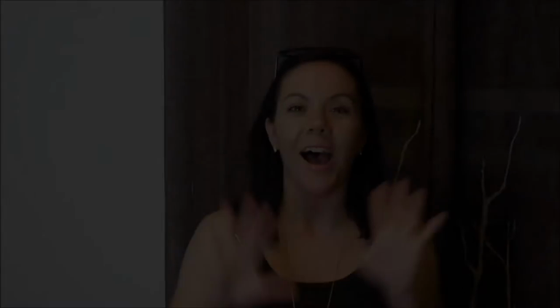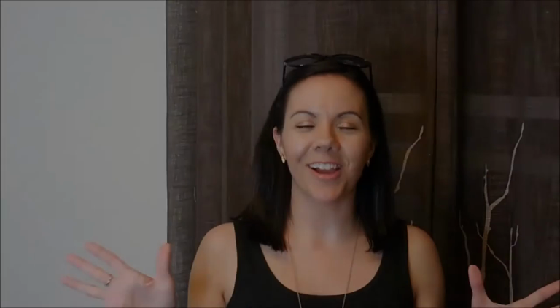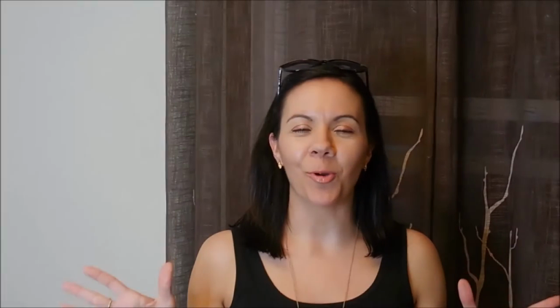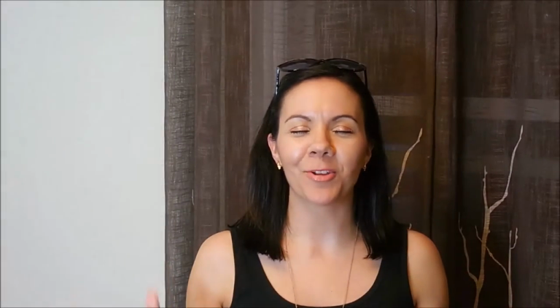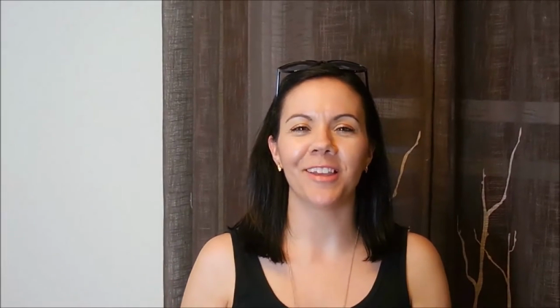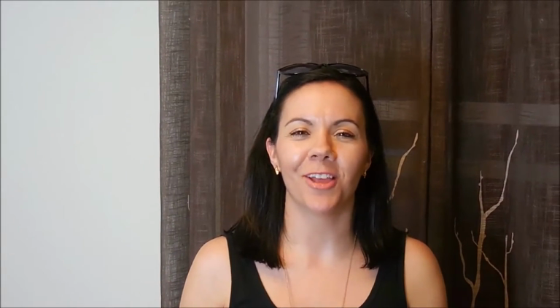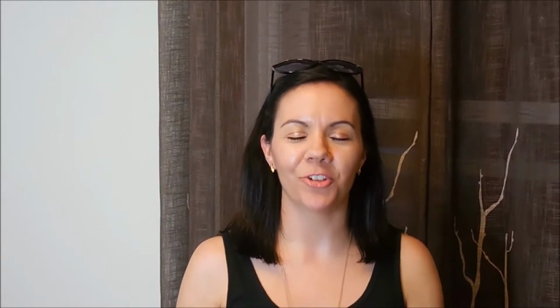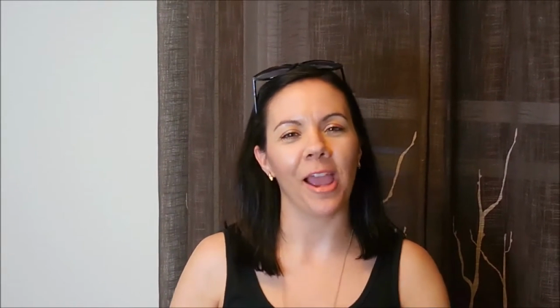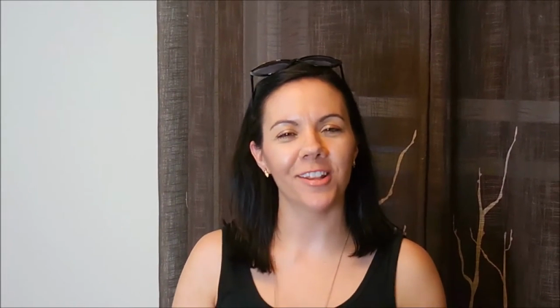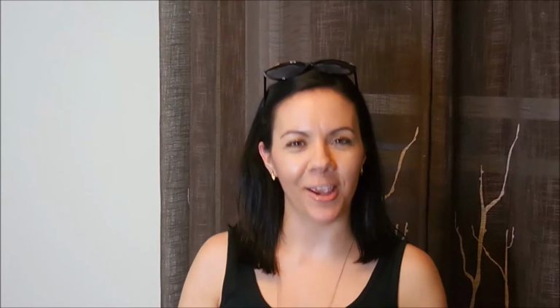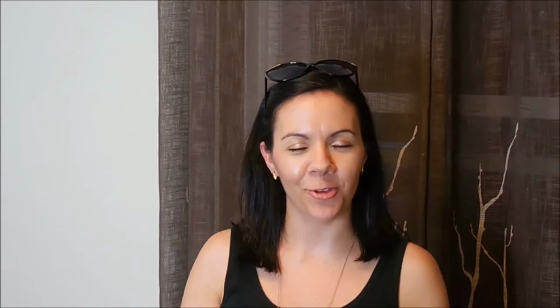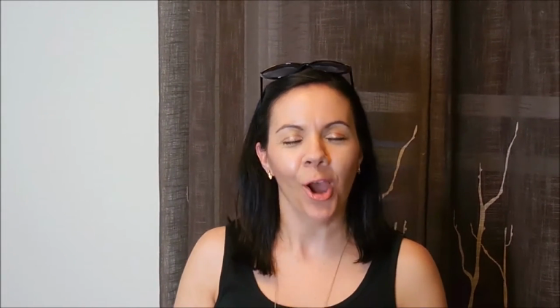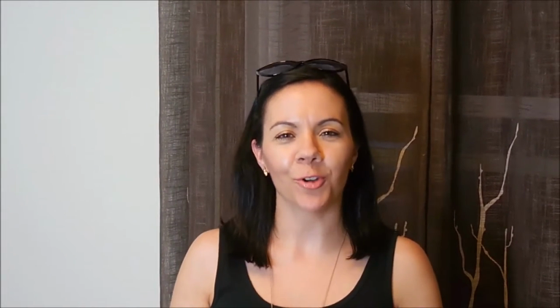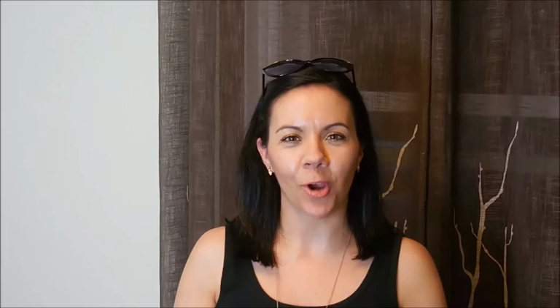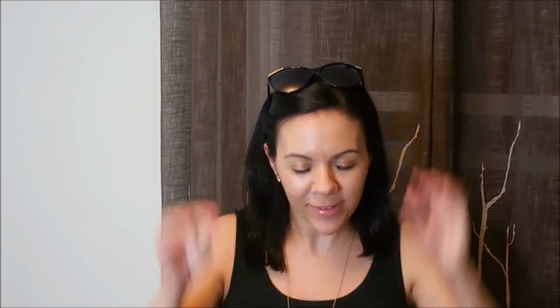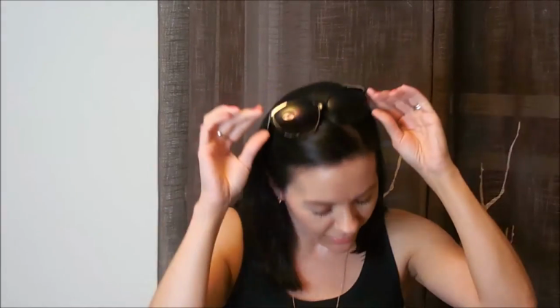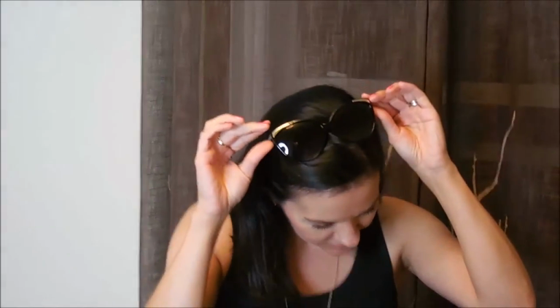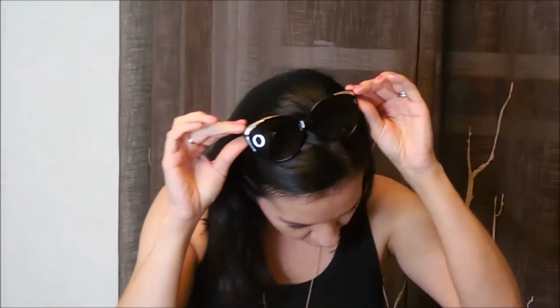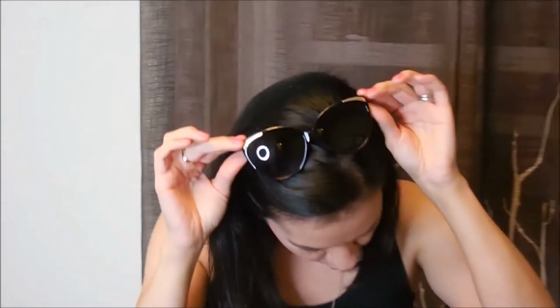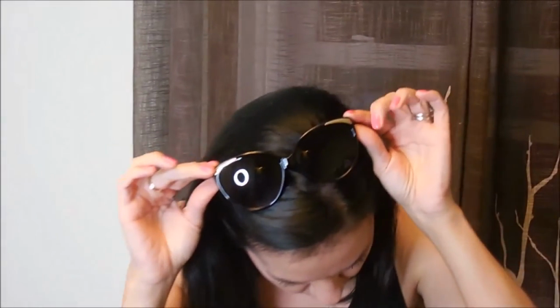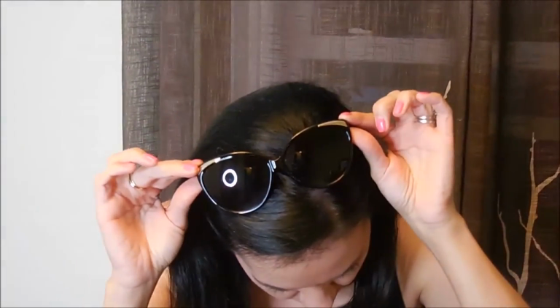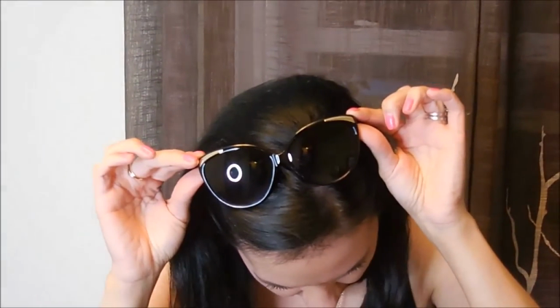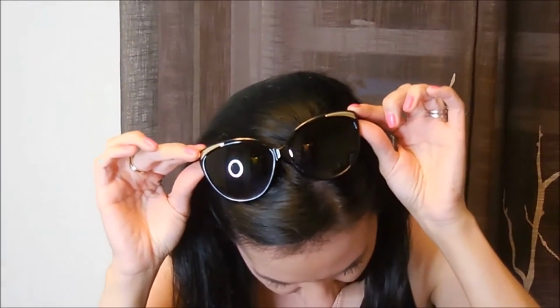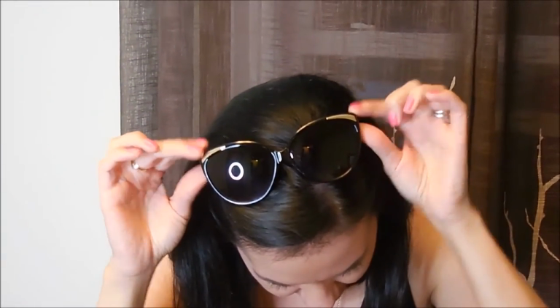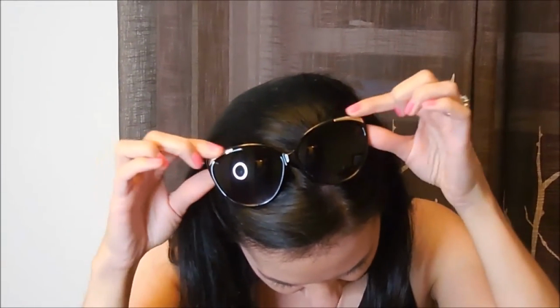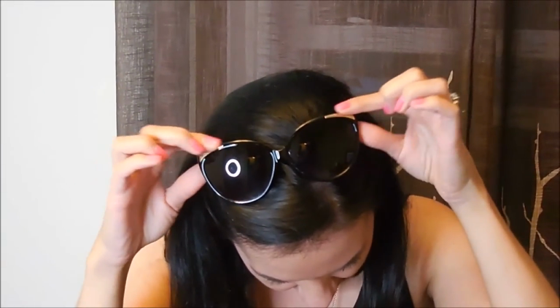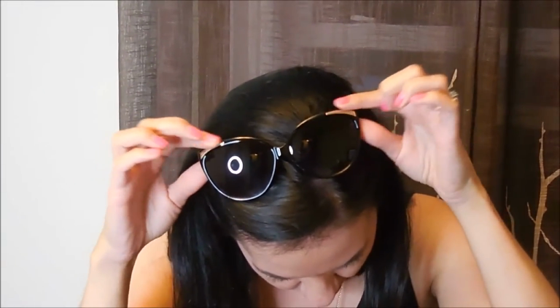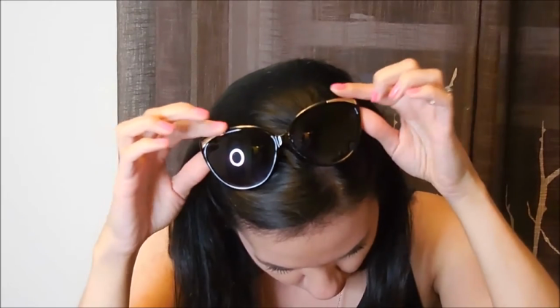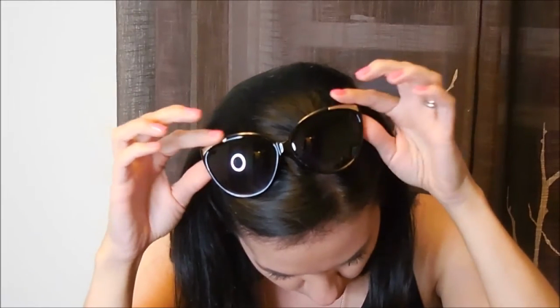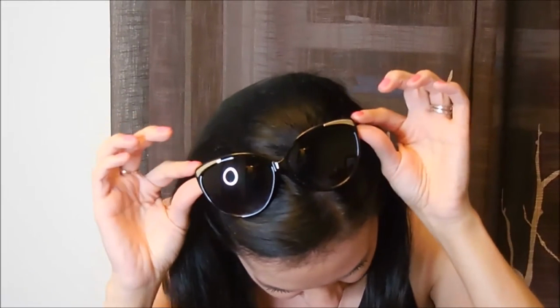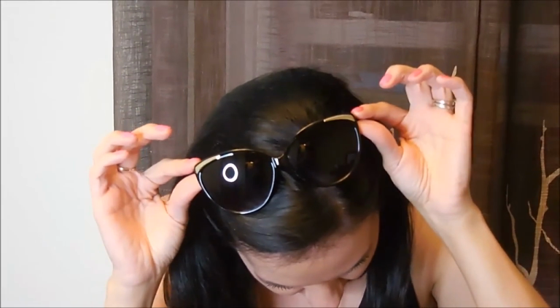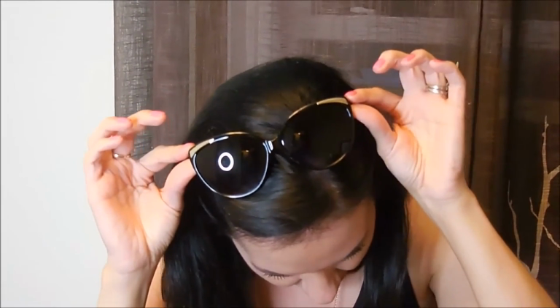Hi you guys, welcome back to my channel. I wanted to share my outfit of the day with you. First we'll start with my sunglasses. They are from Charlotte Roost — the cat eye sunglasses. I like that they have the little gold detail on top.